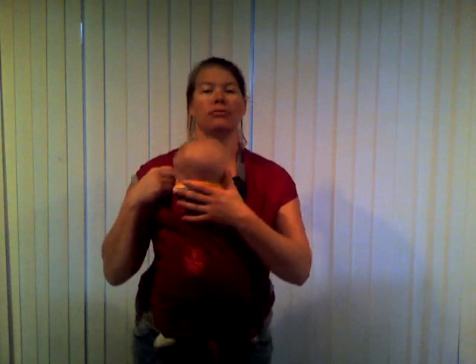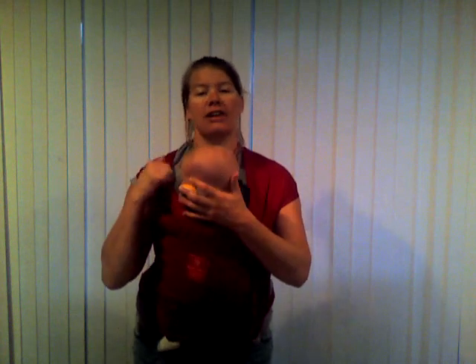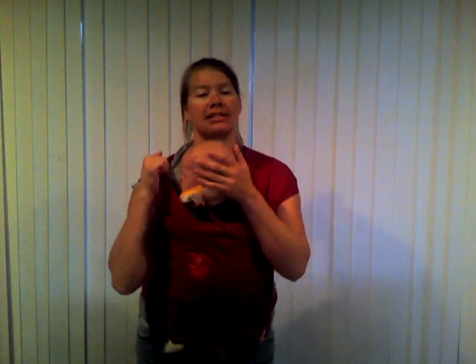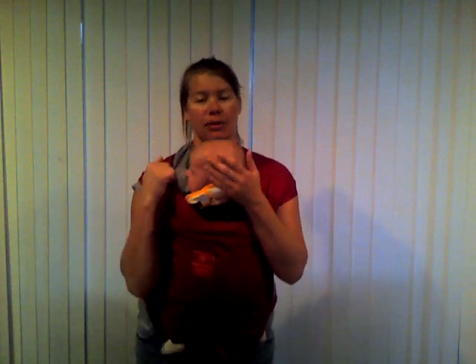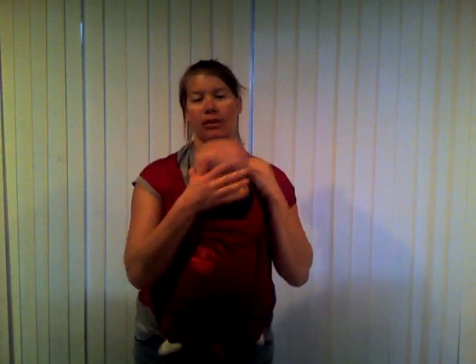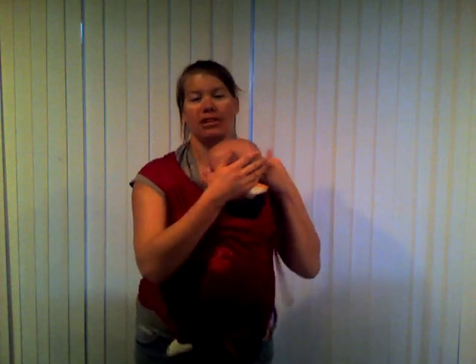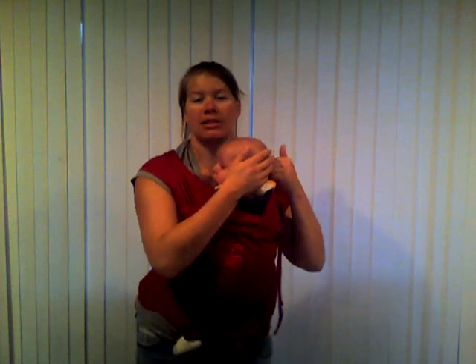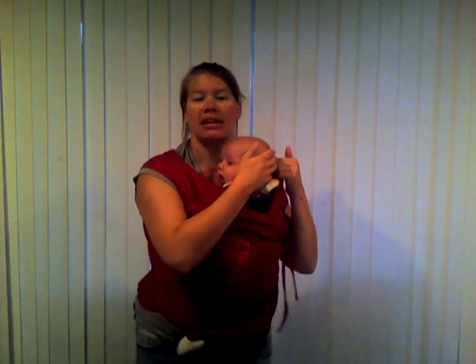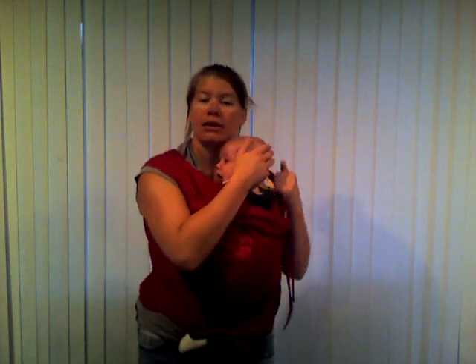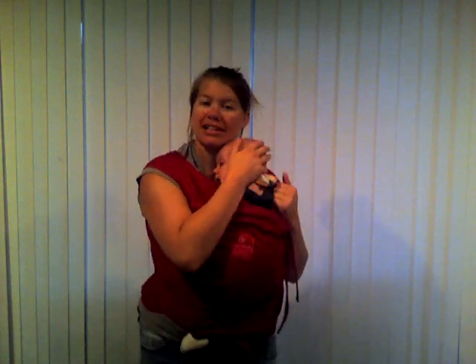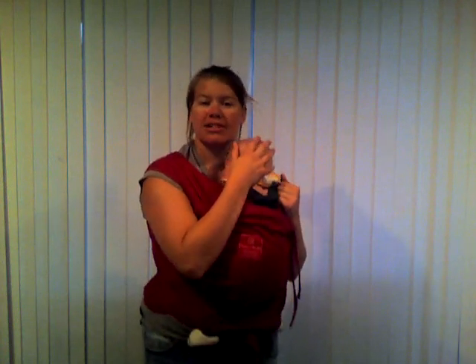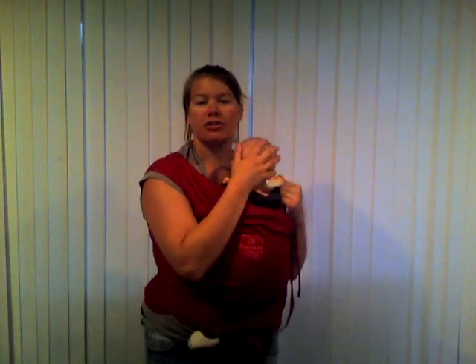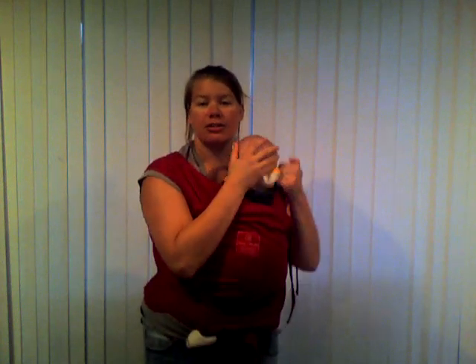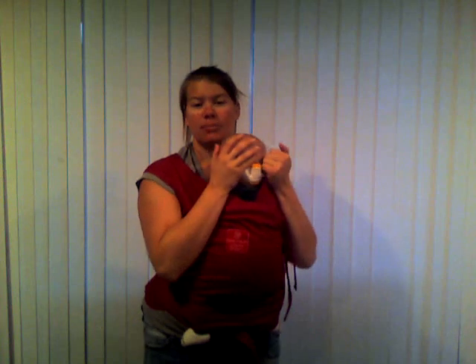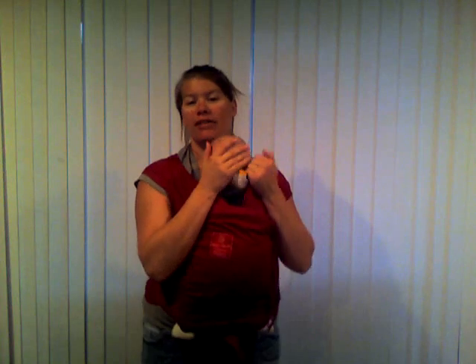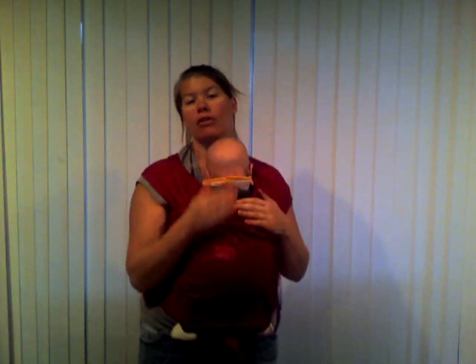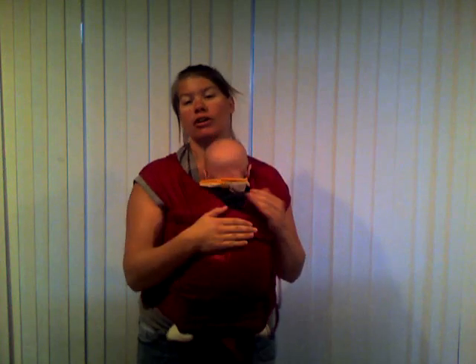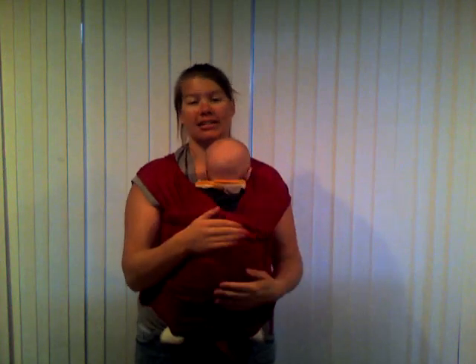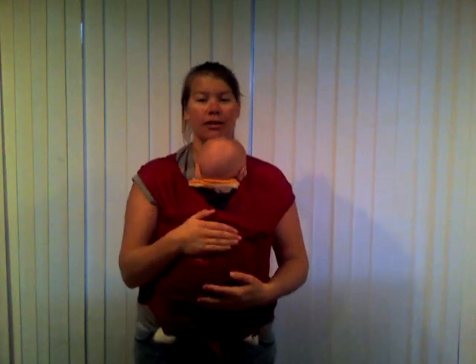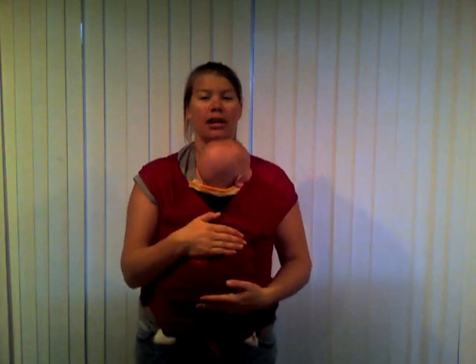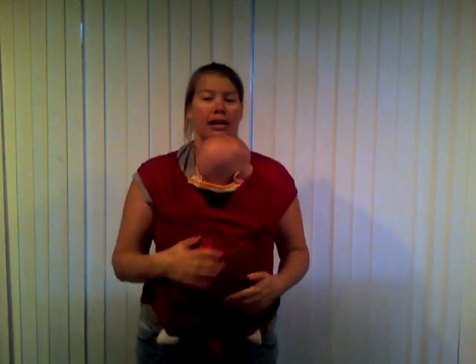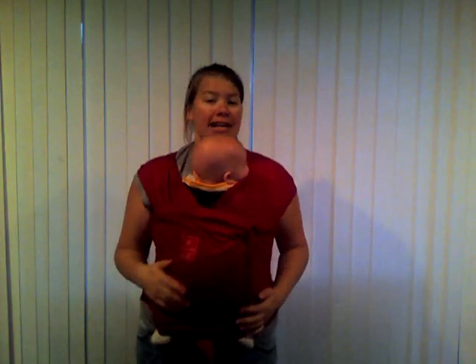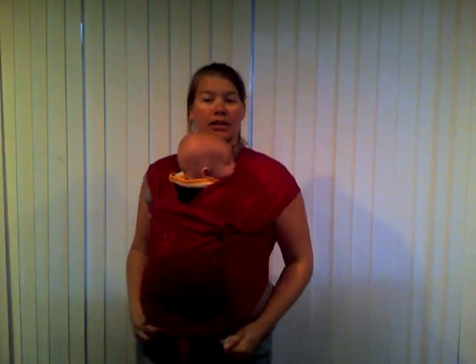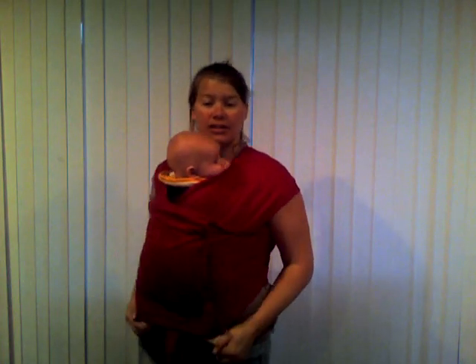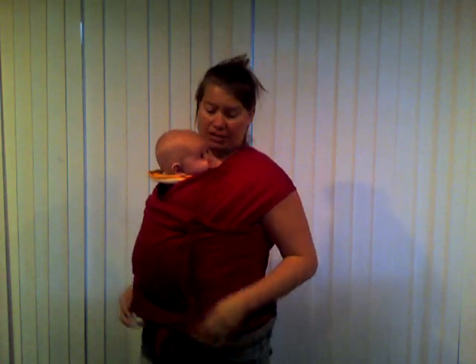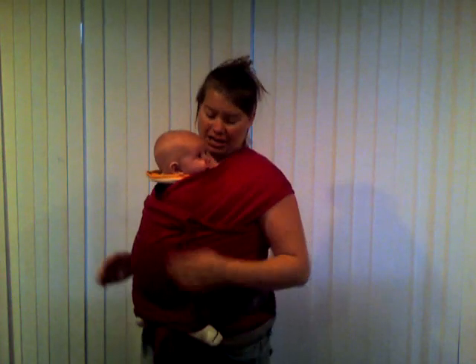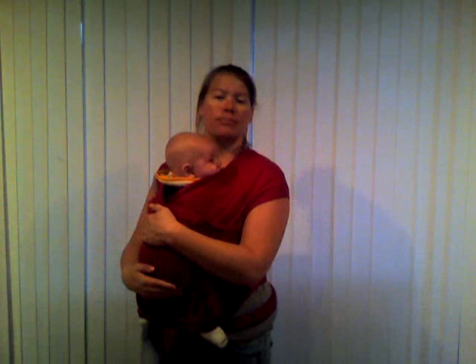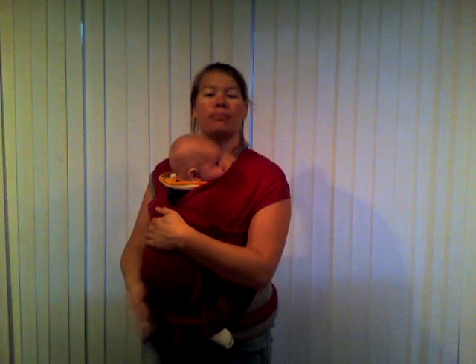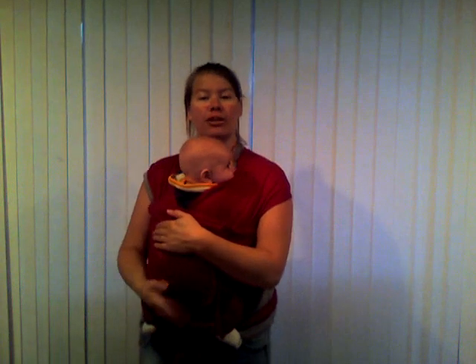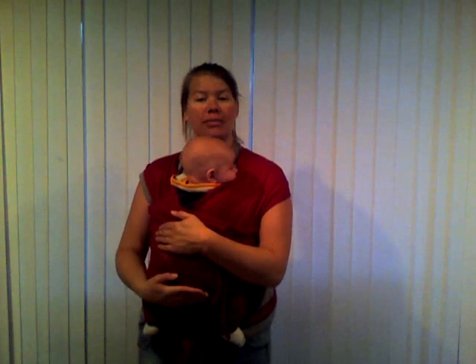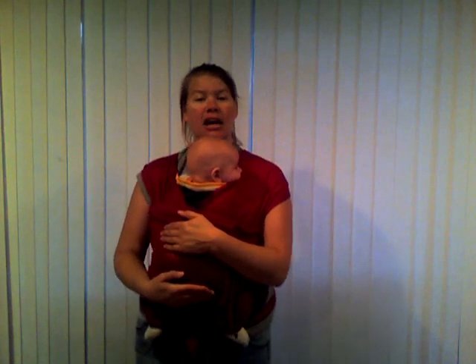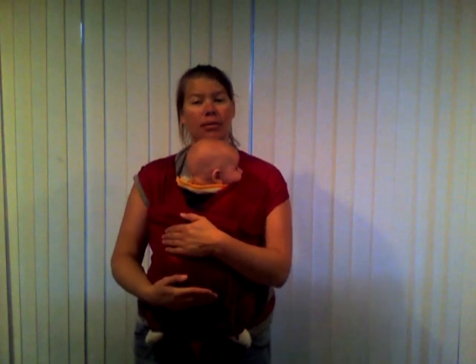When he falls asleep, when his head's resting on your chest, you can just pull the fabric over a little bit to secure him. And that is all there is to putting your baby in the Hug-a-Bub.